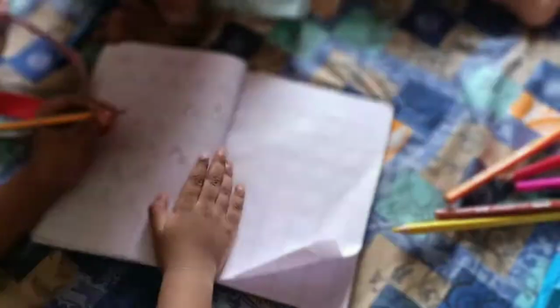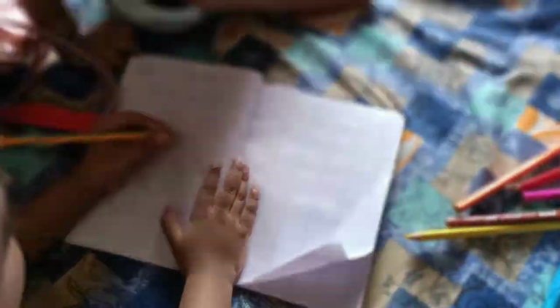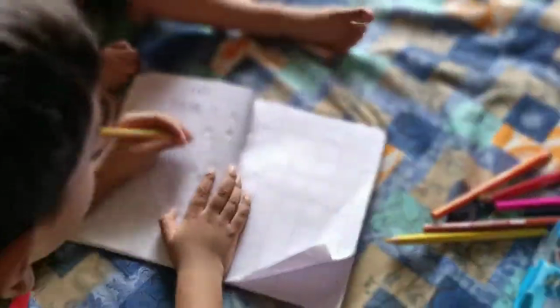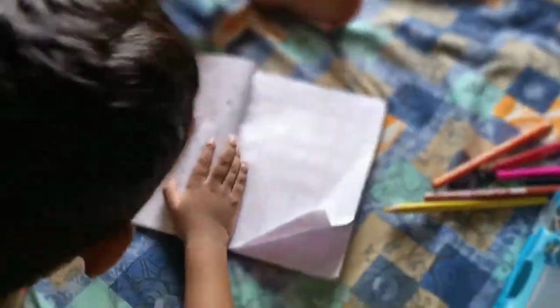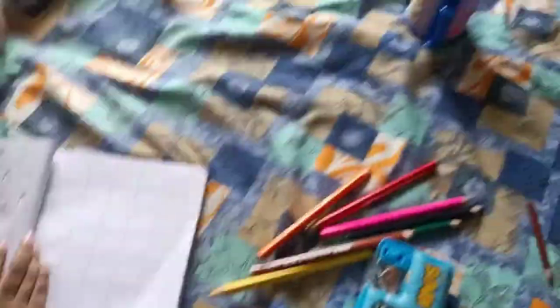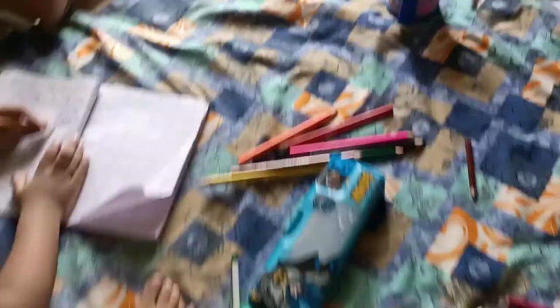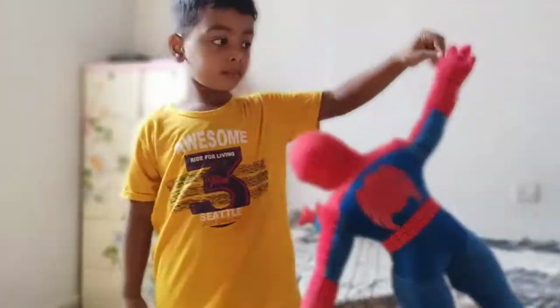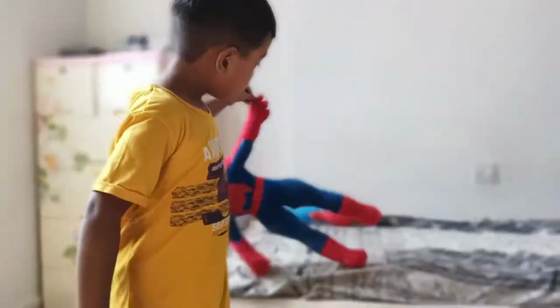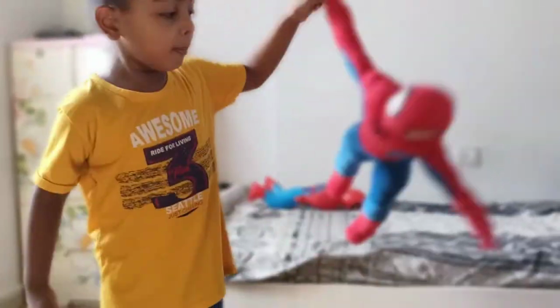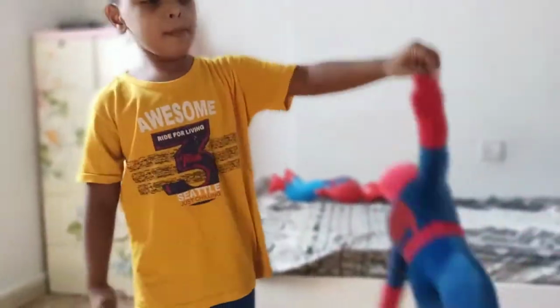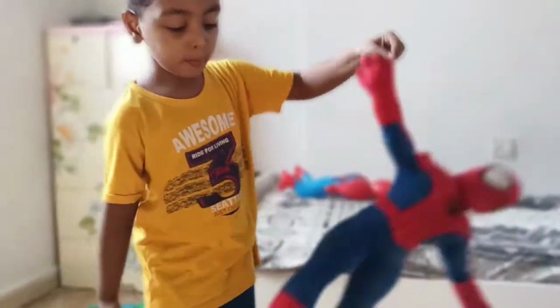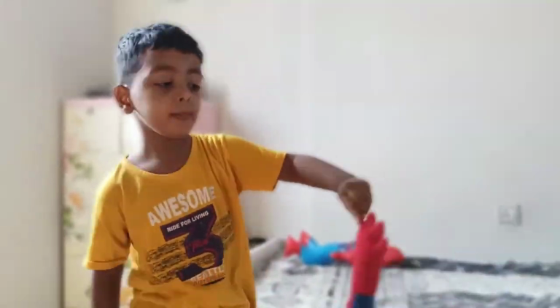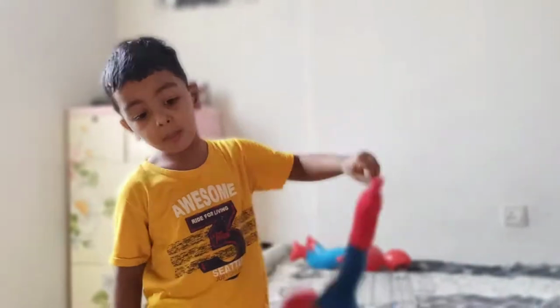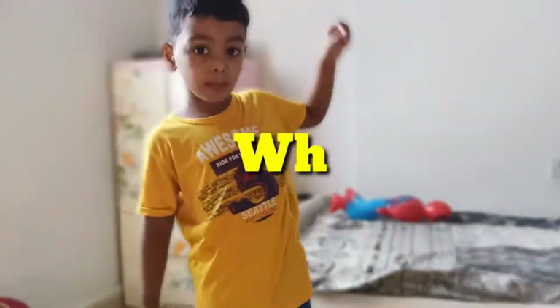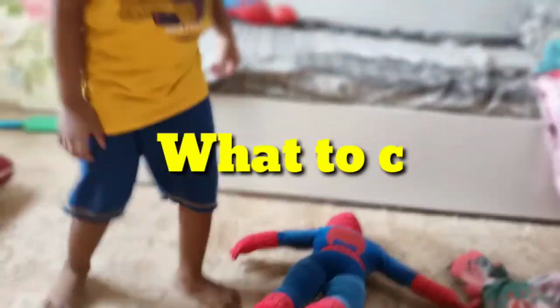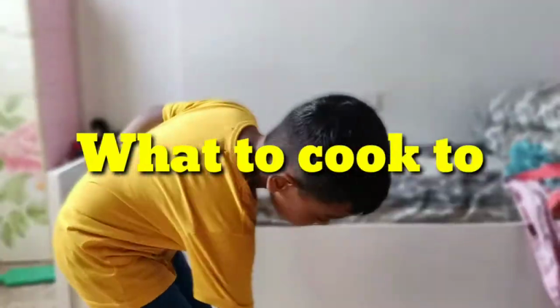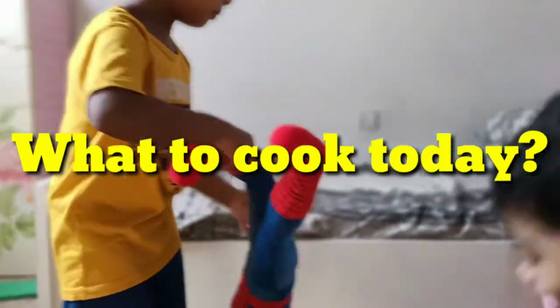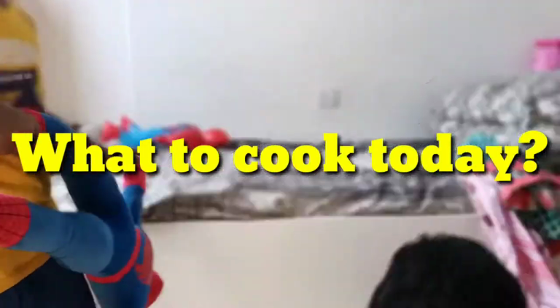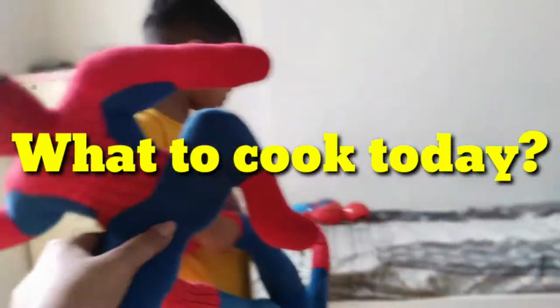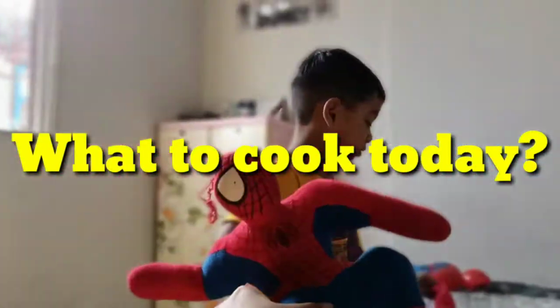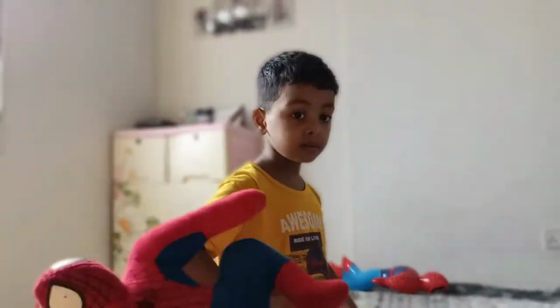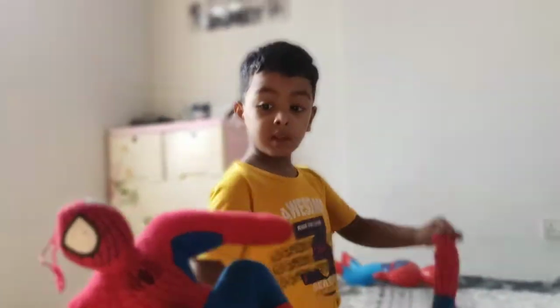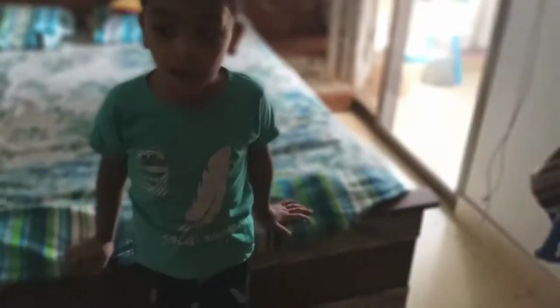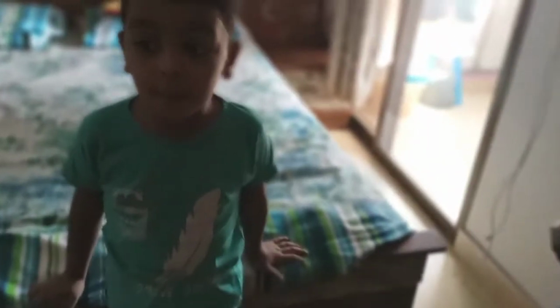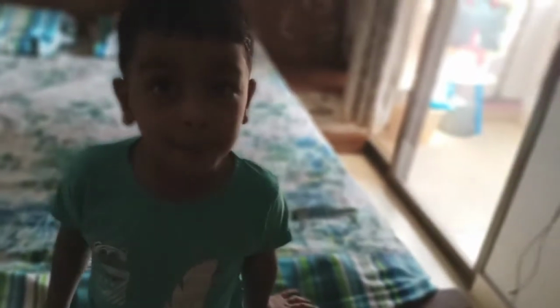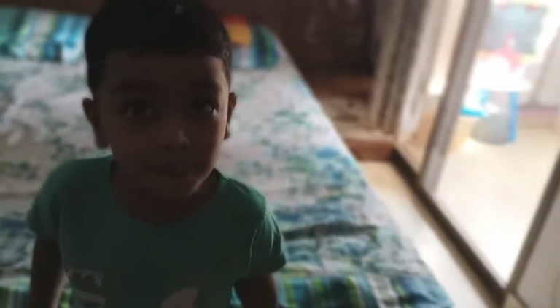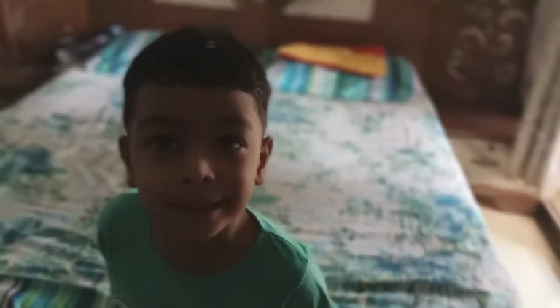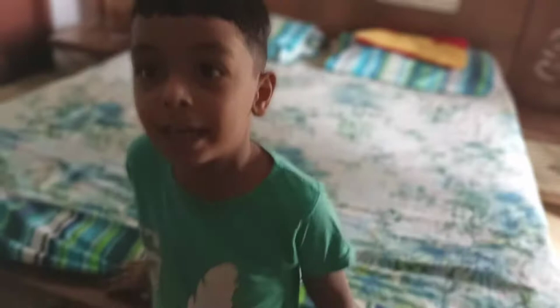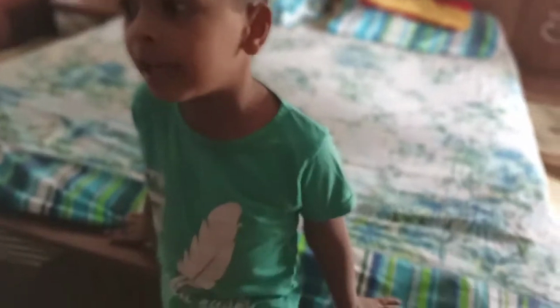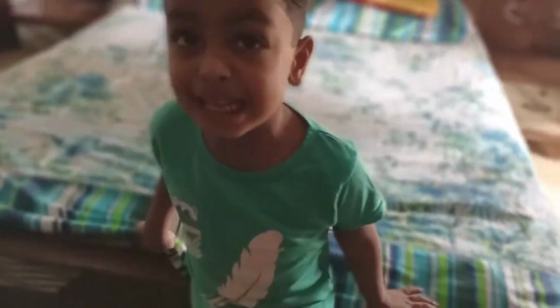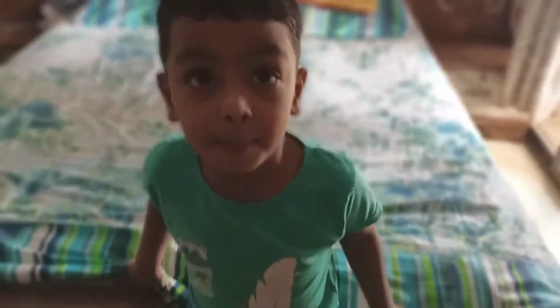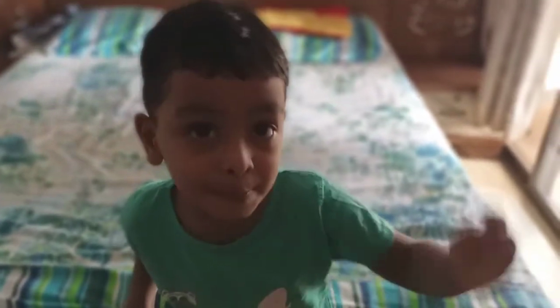But after that, one of the most difficult things is to think about what food will be made today. And I had a taste of ketchup mix.